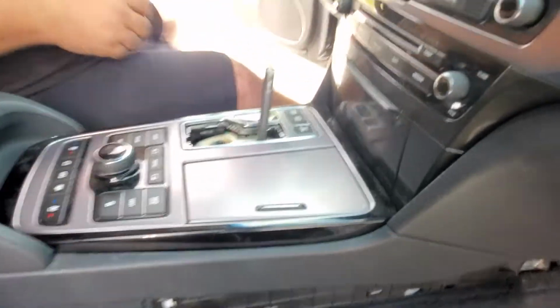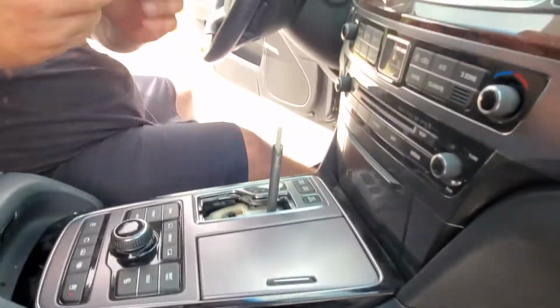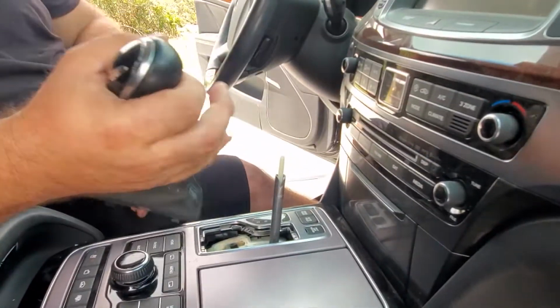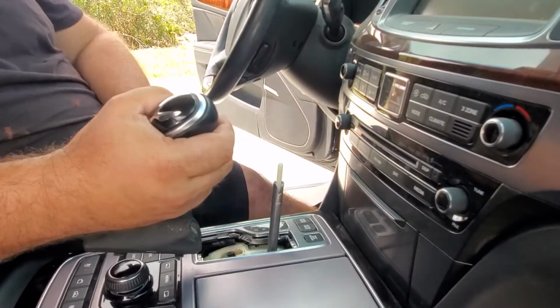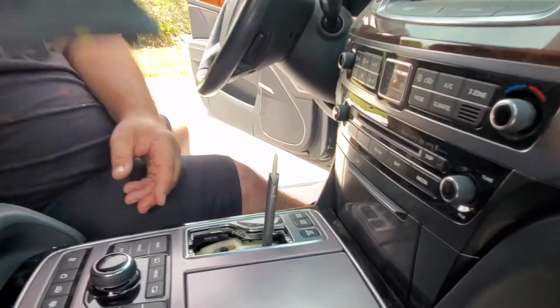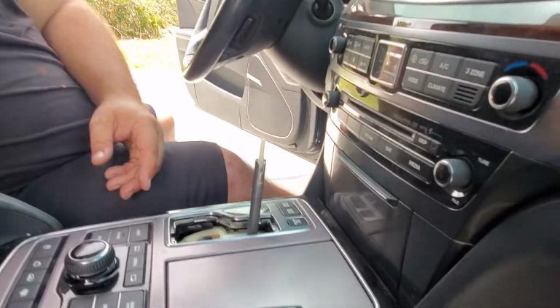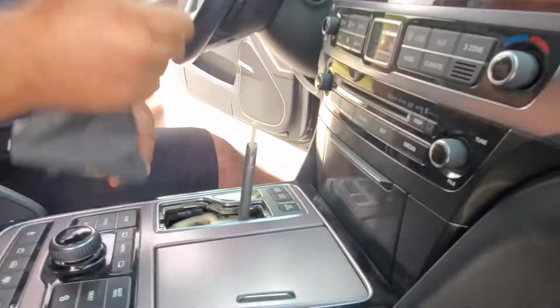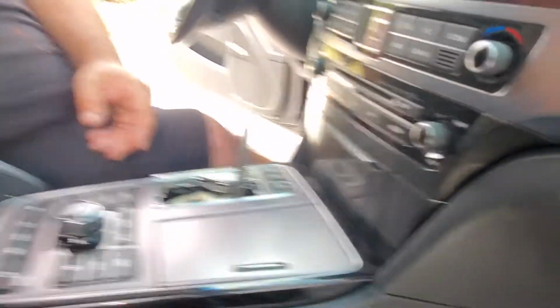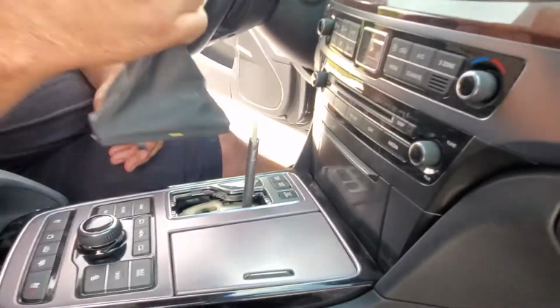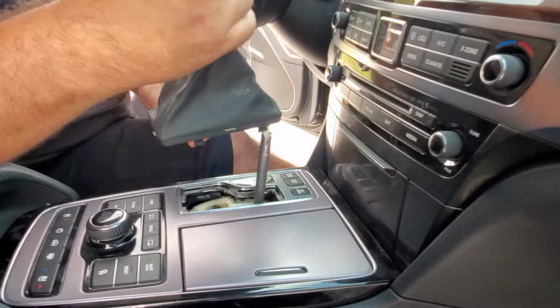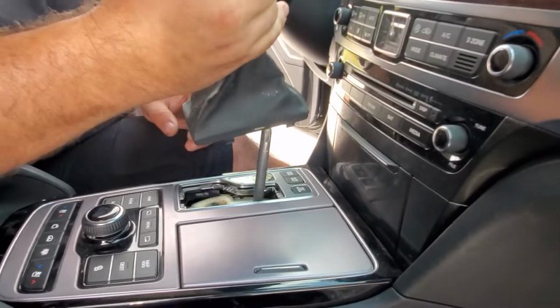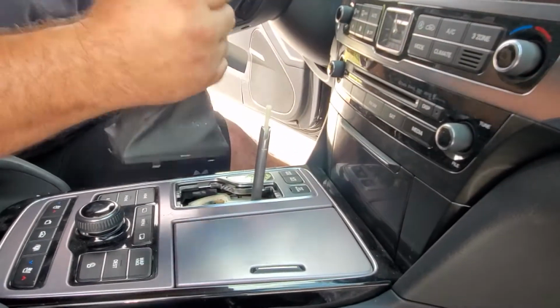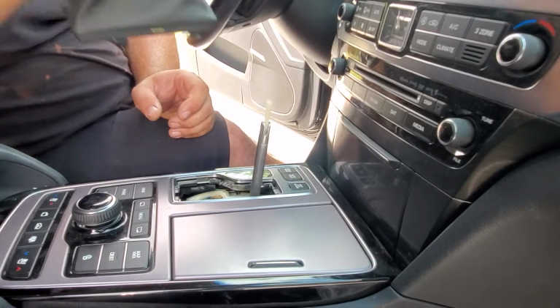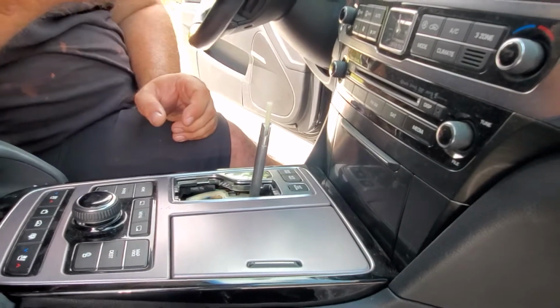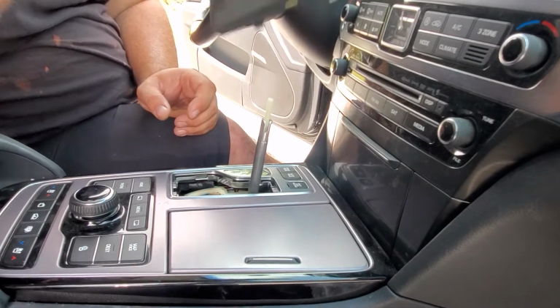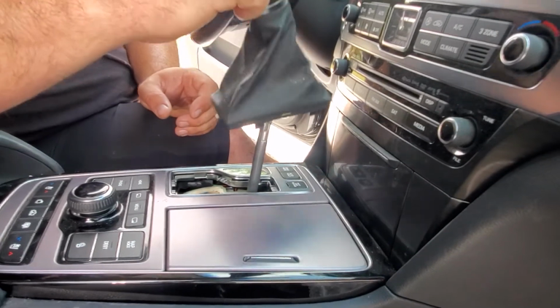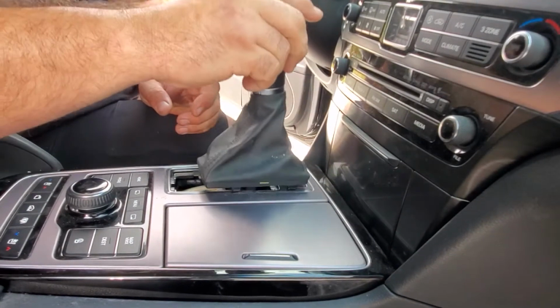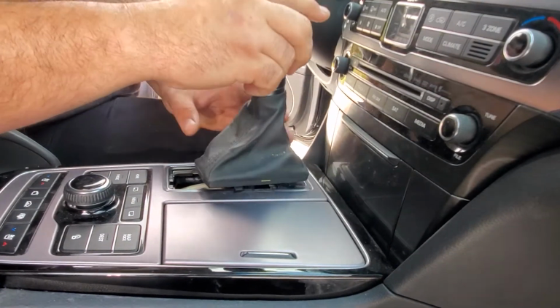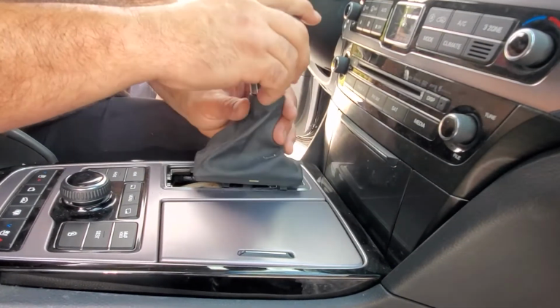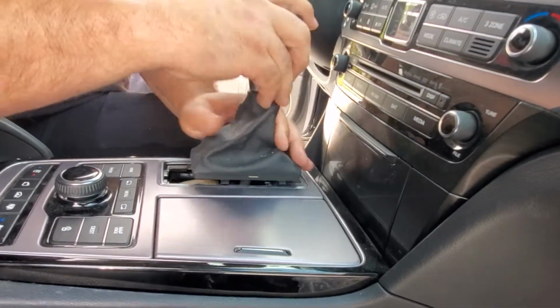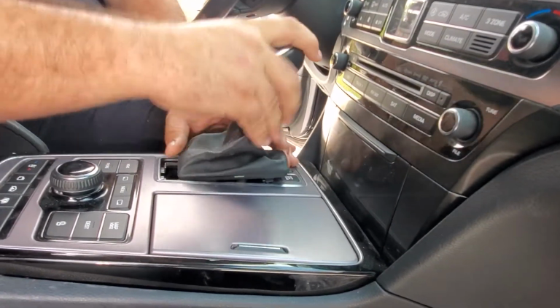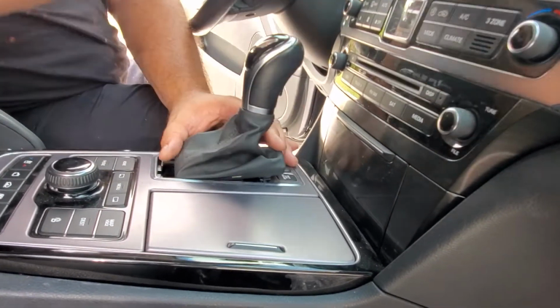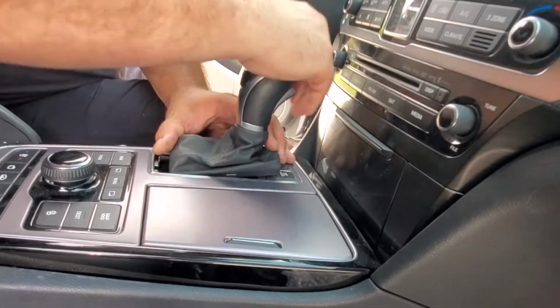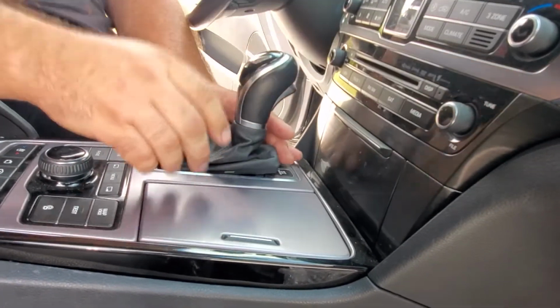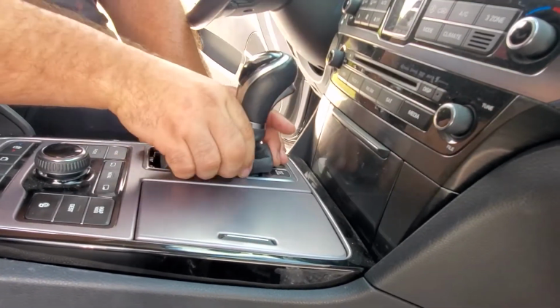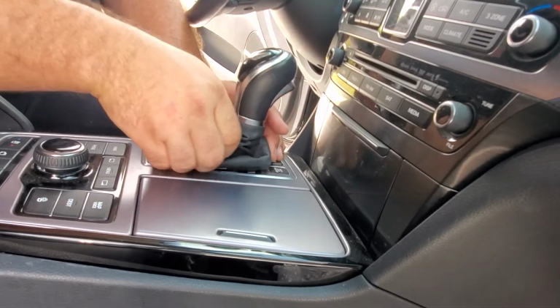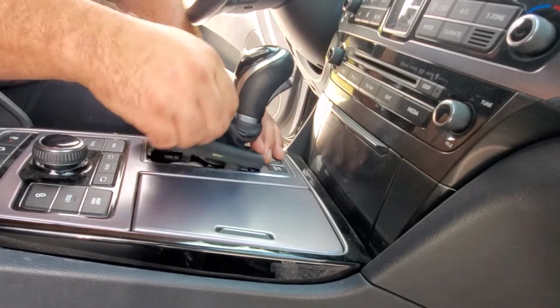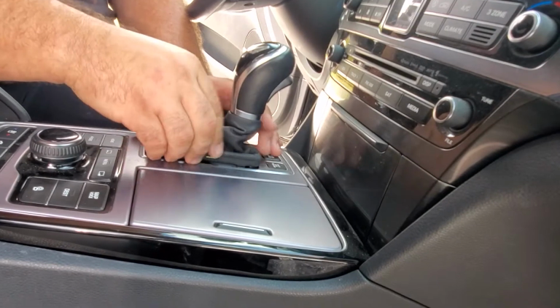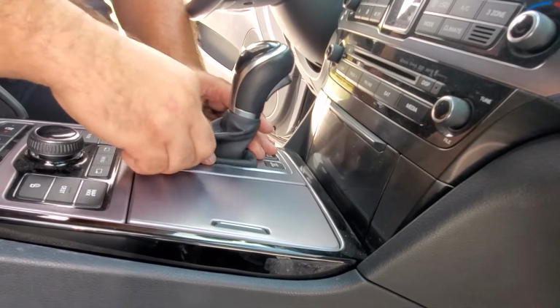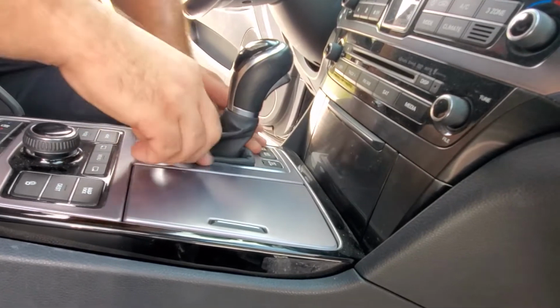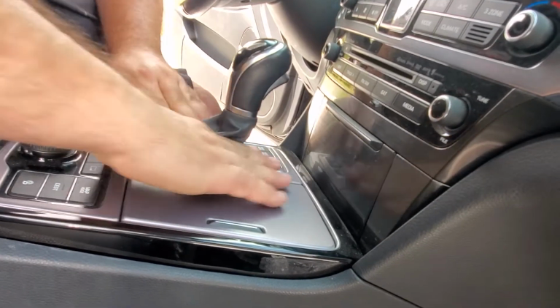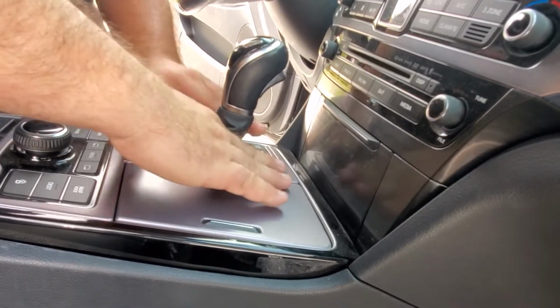To pull this out, you just got to jerk it up — jerk it up, all the way, like real hard. And it pulls off without damaging anything. When I put it back, you just do this and put this back in.